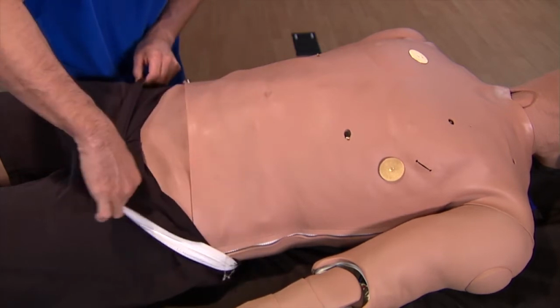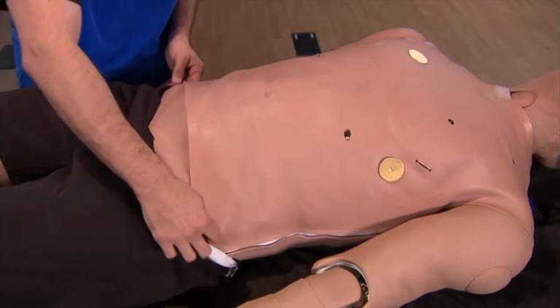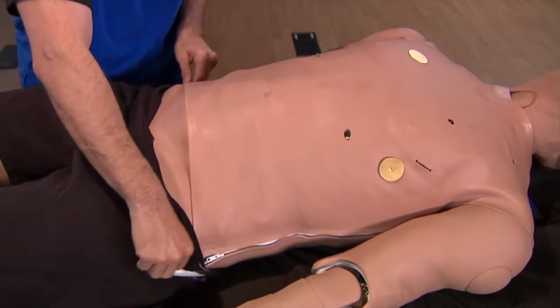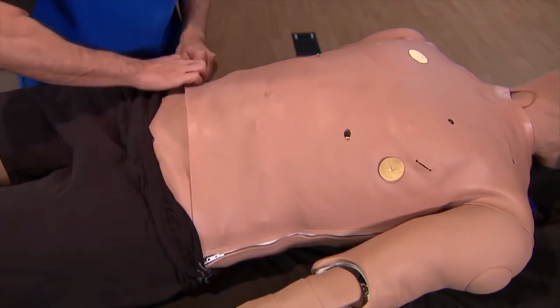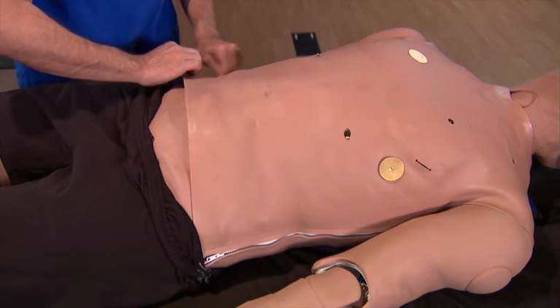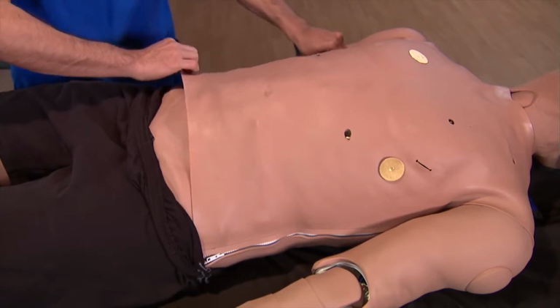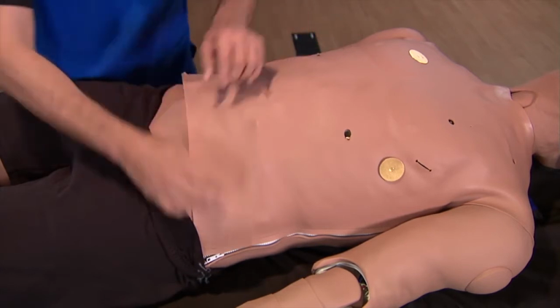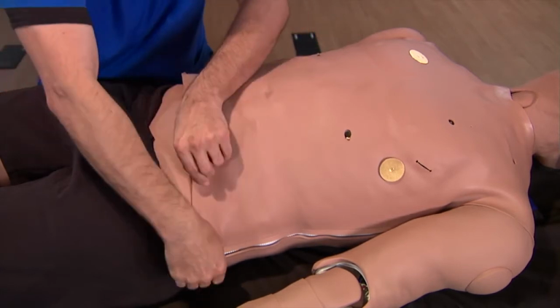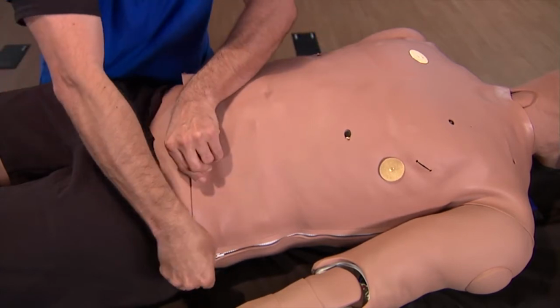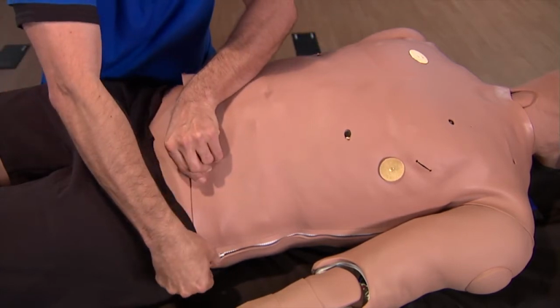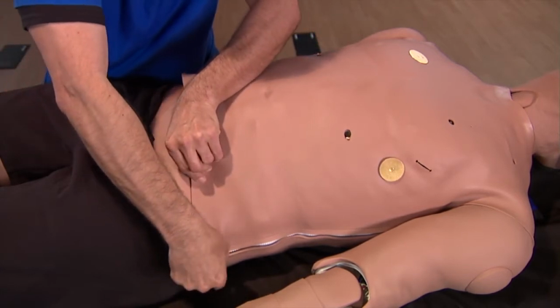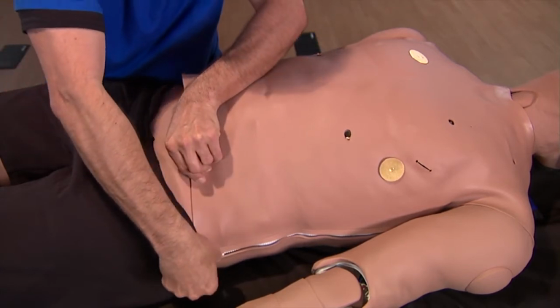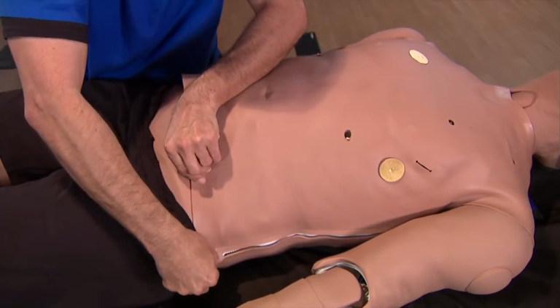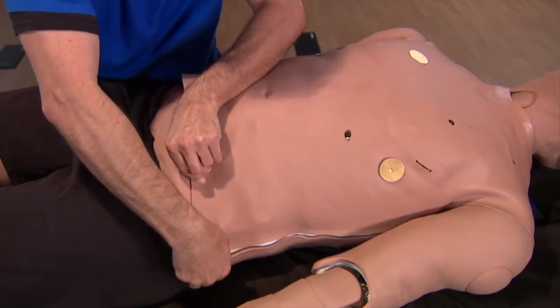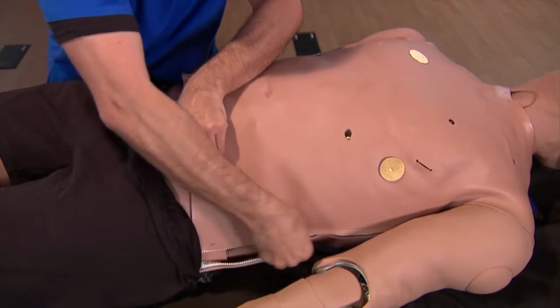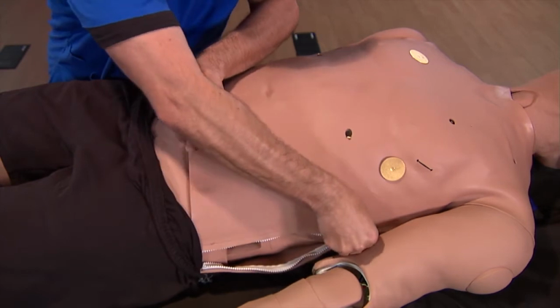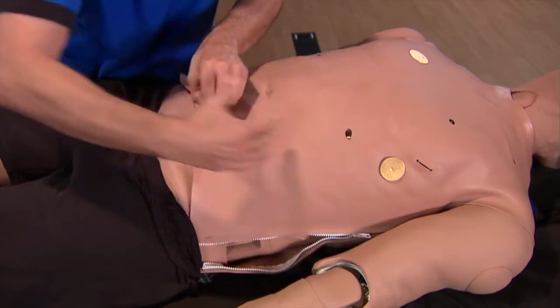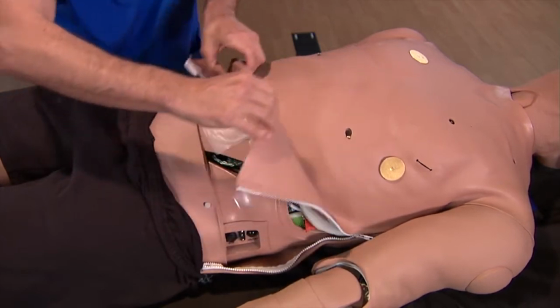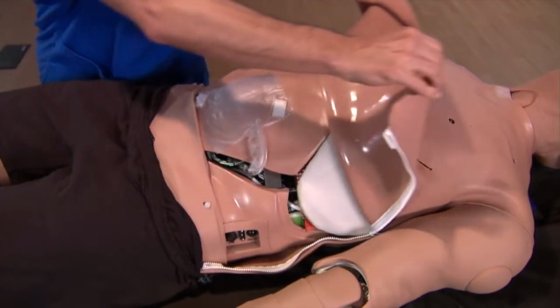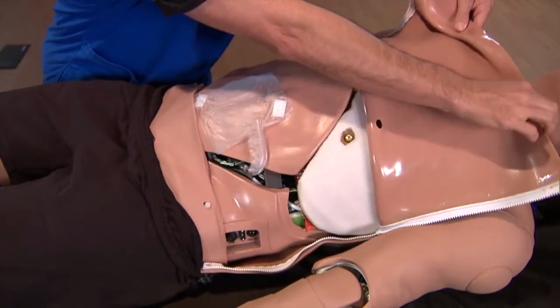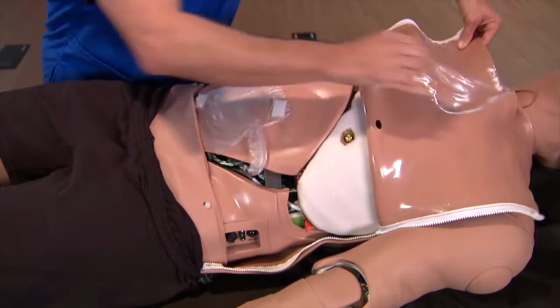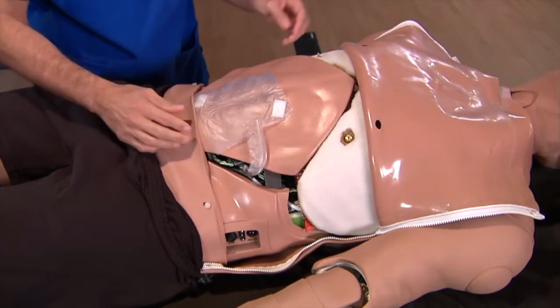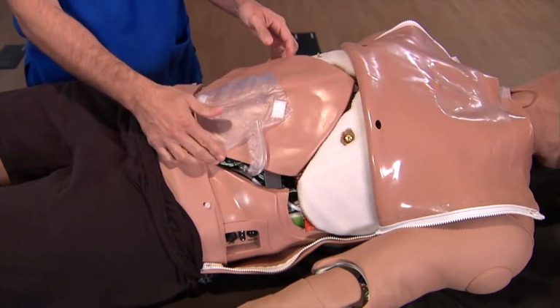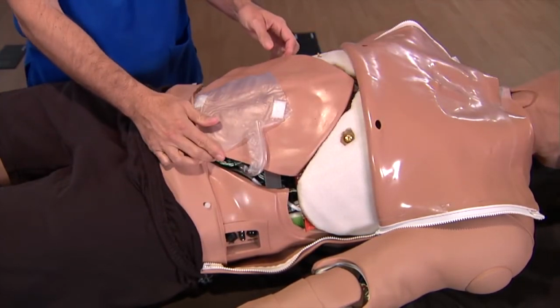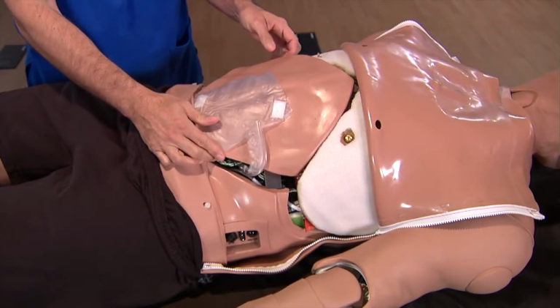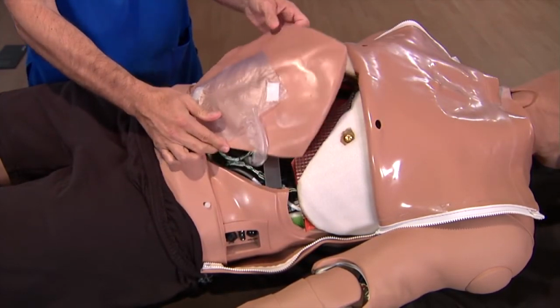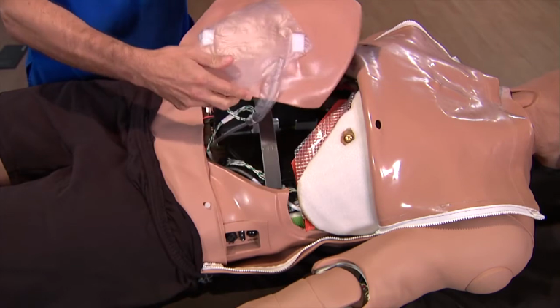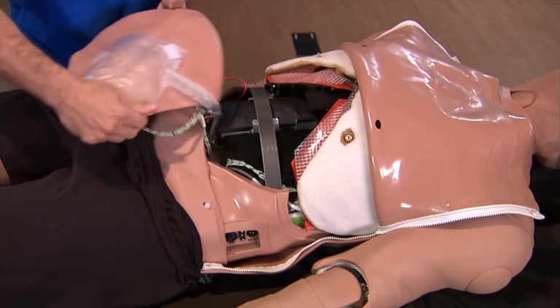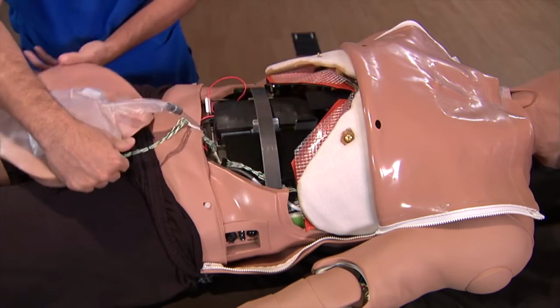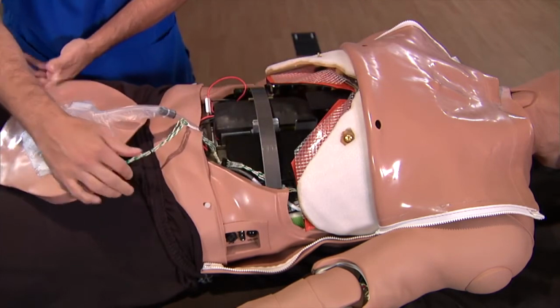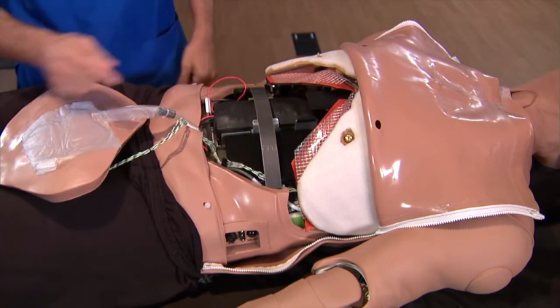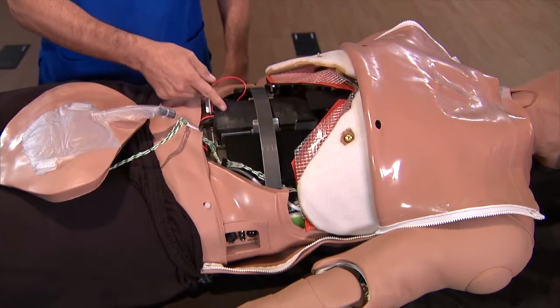Lower the waistband of Mediman's shorts to uncover the lower edge of the abdomen. Unzip both sides of the skin of the torso, then fold the skin back to uncover the abdominal insert. Set the abdominal insert aside, but keep the tether attached.